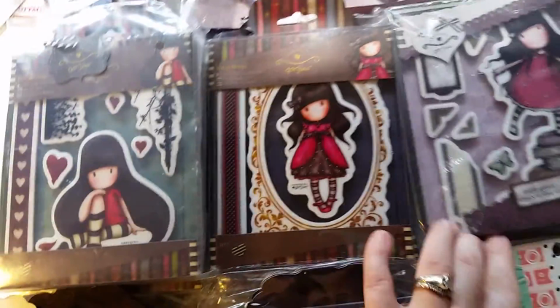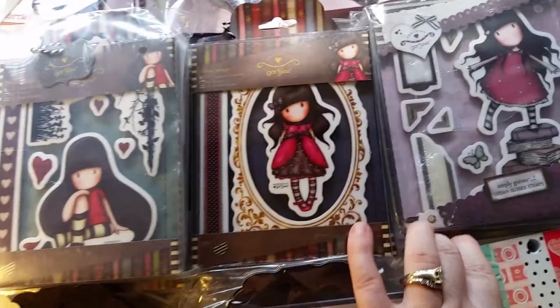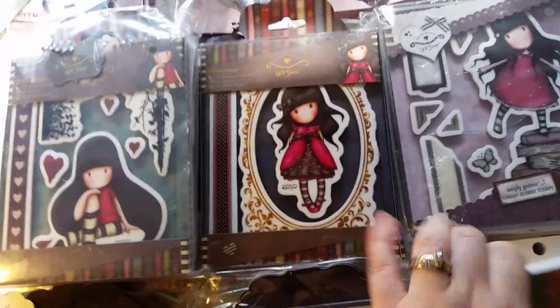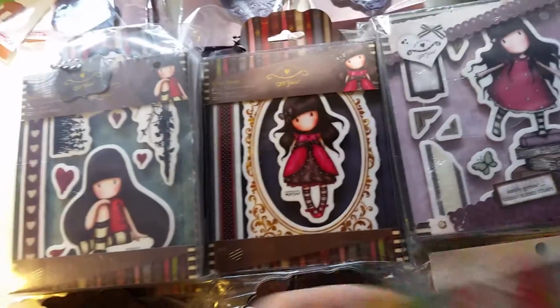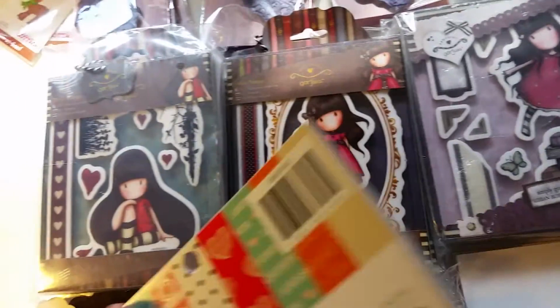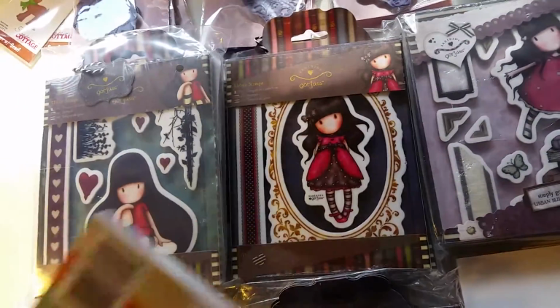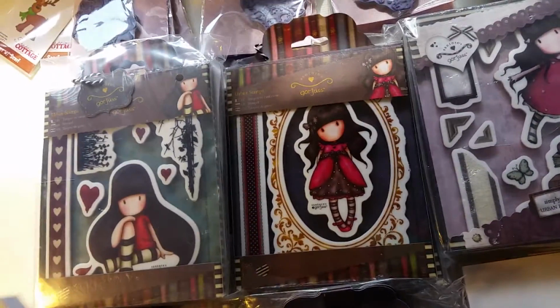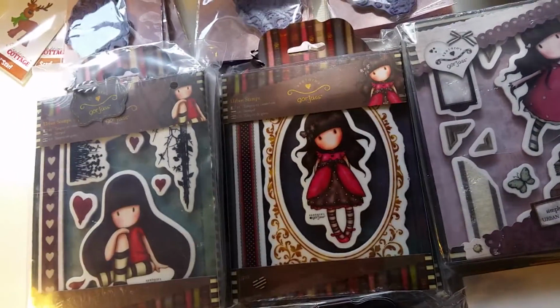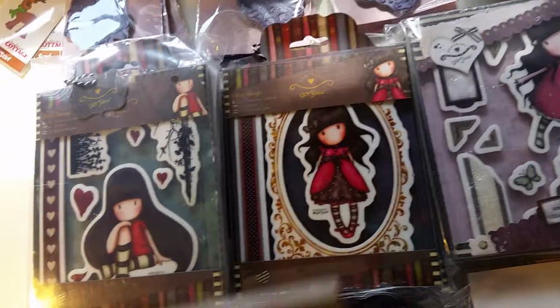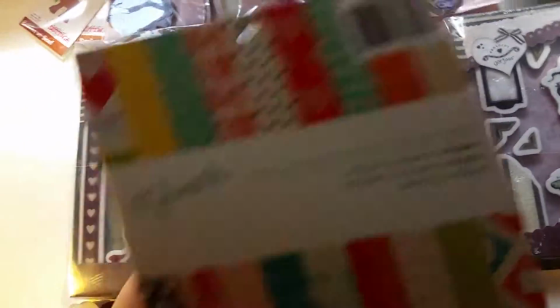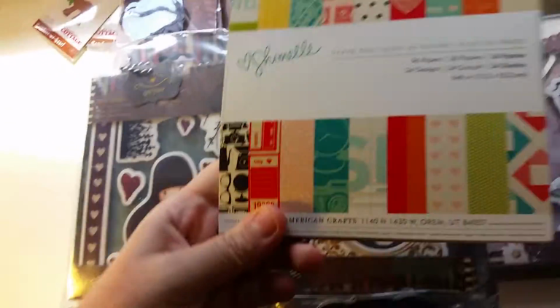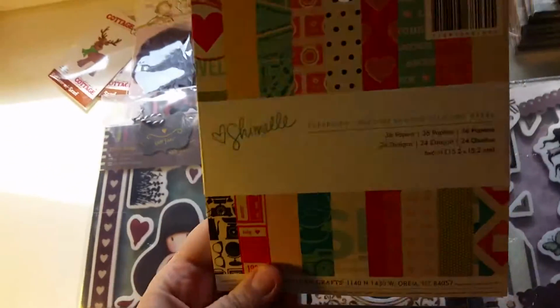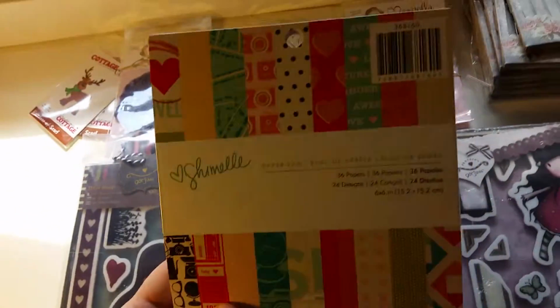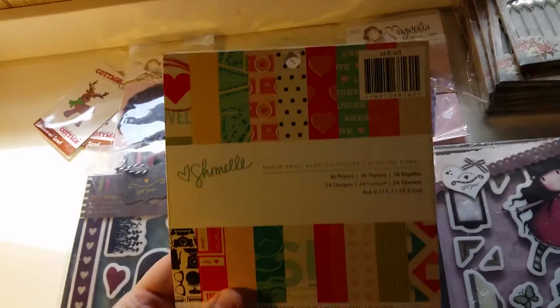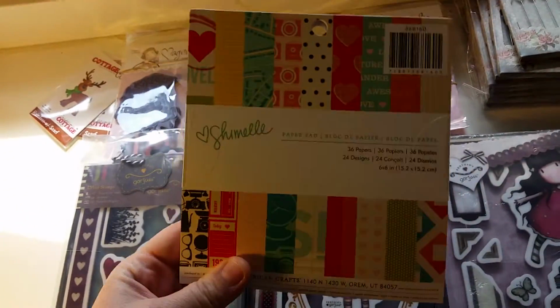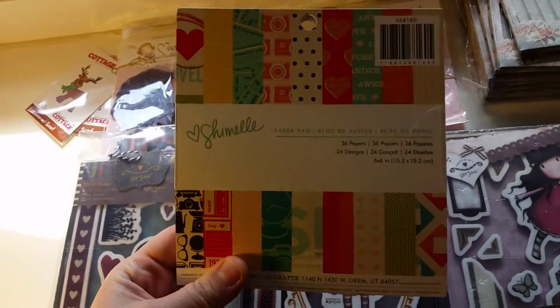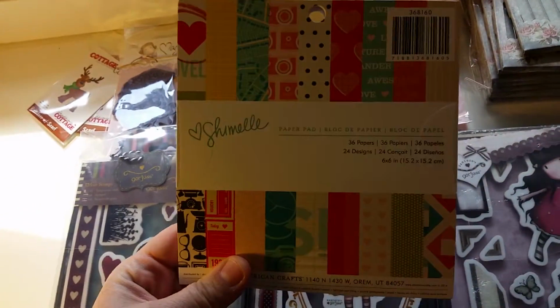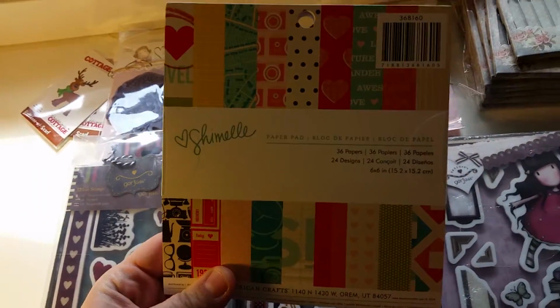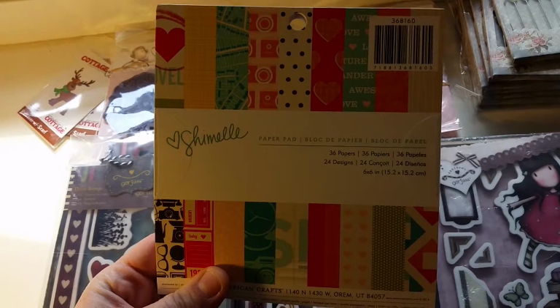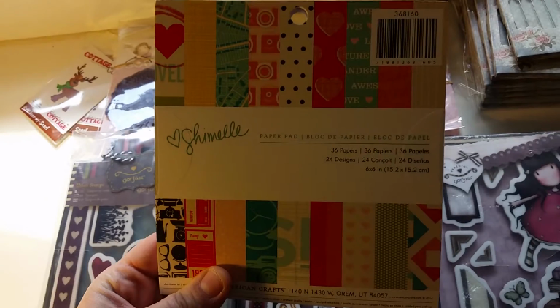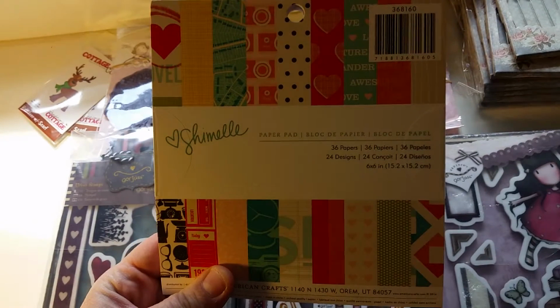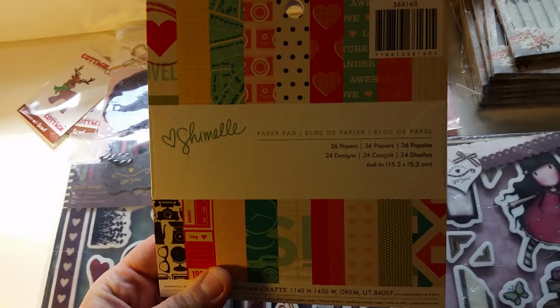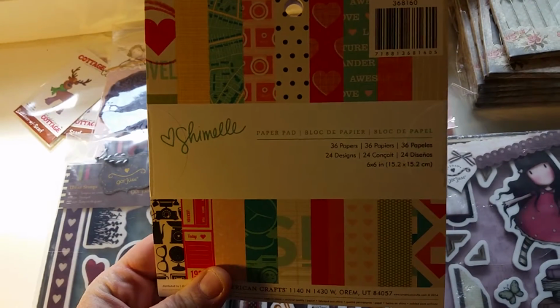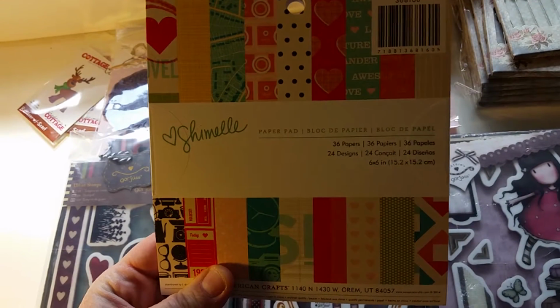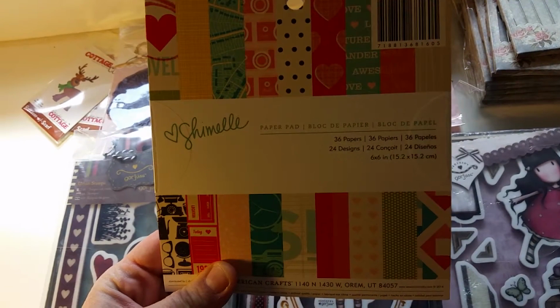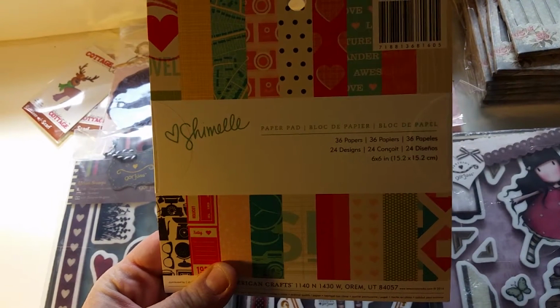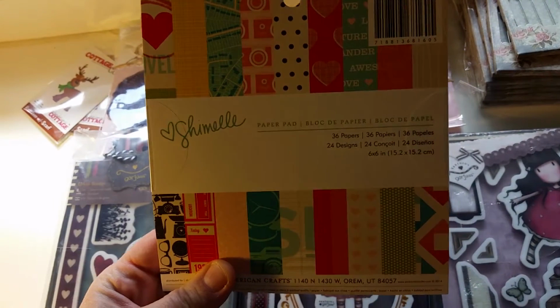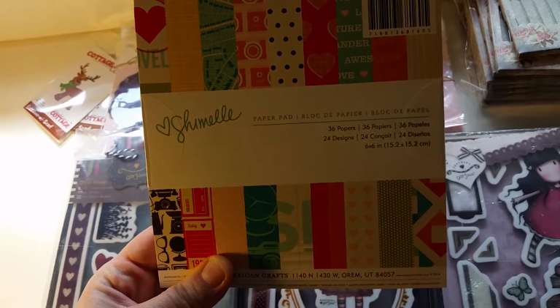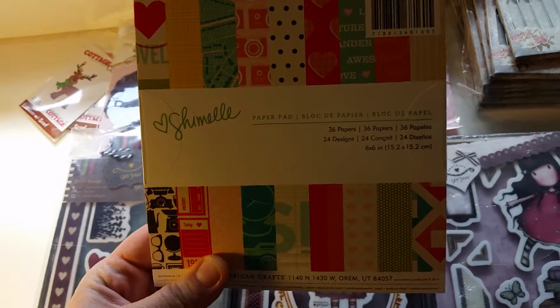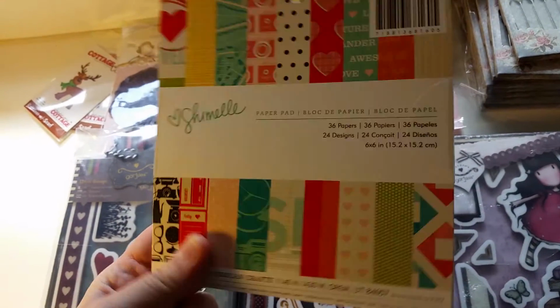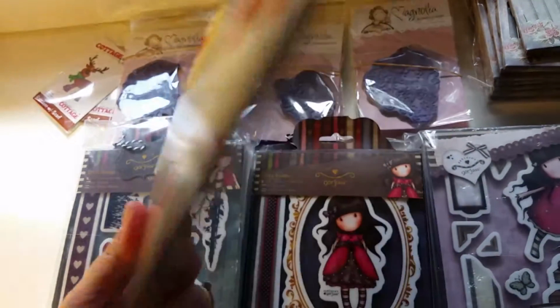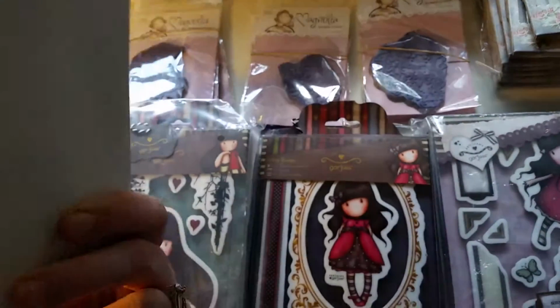And then the last new product we got in was the American Crafts Chamel 6x6 paper pad.